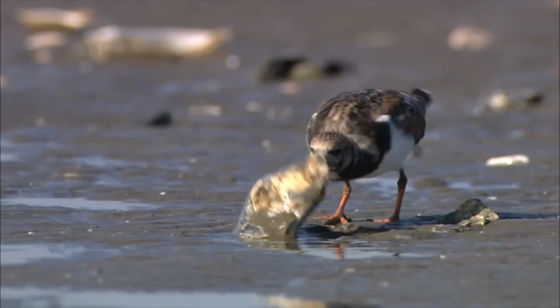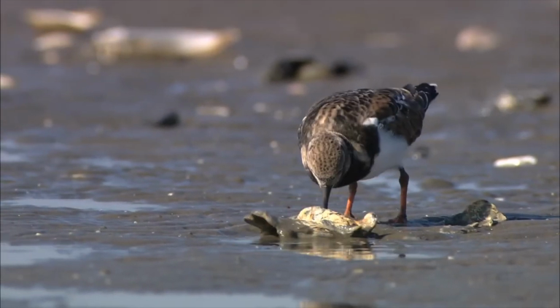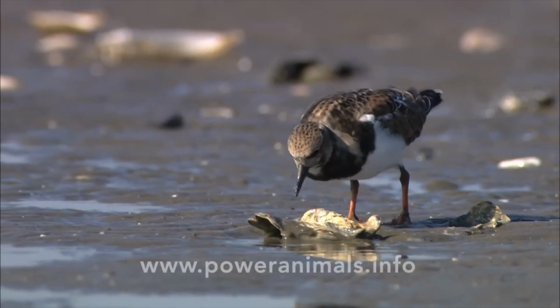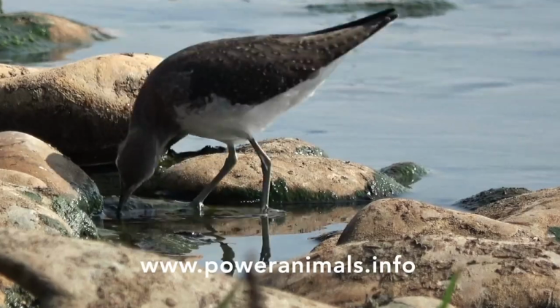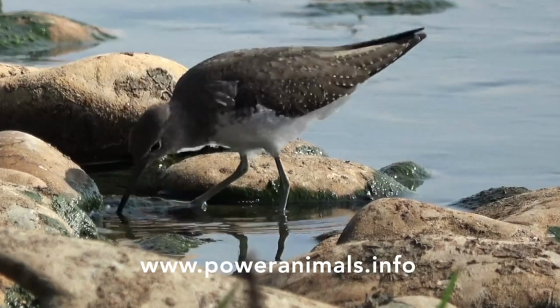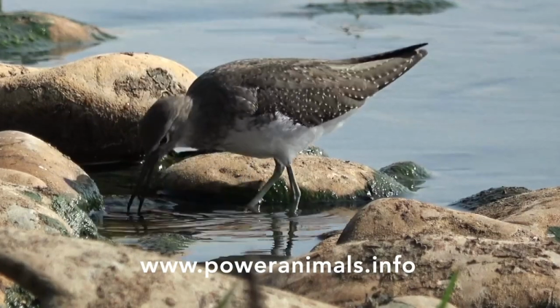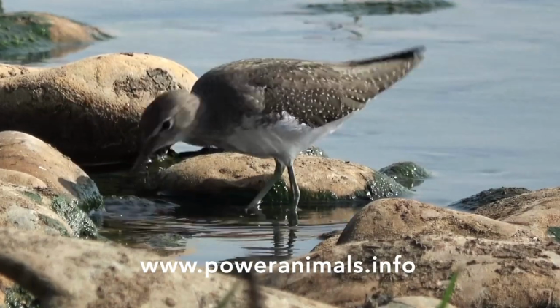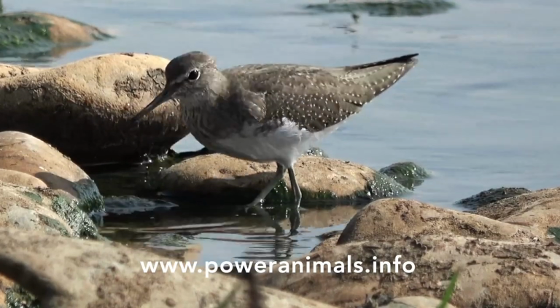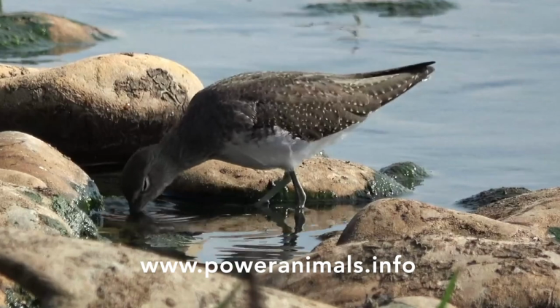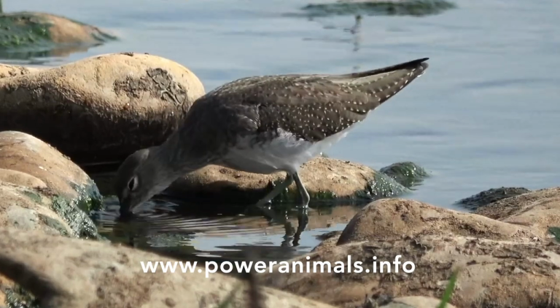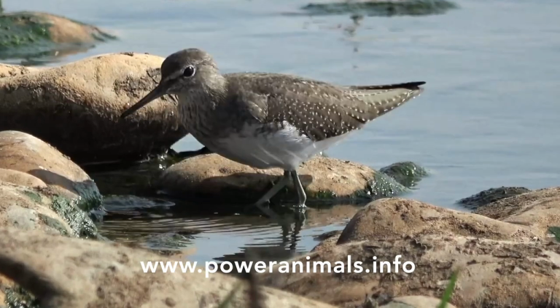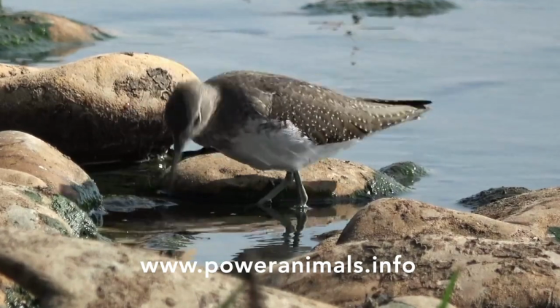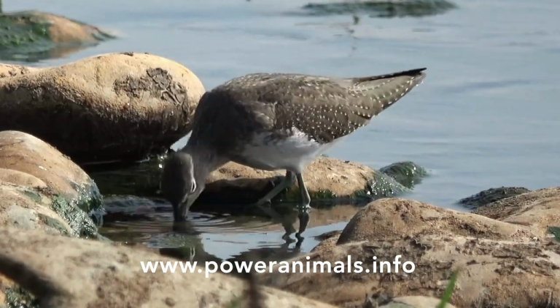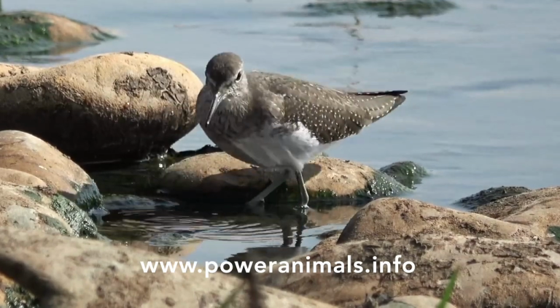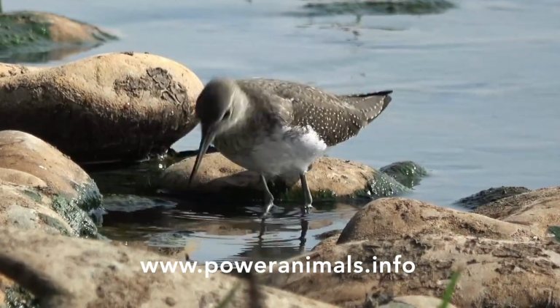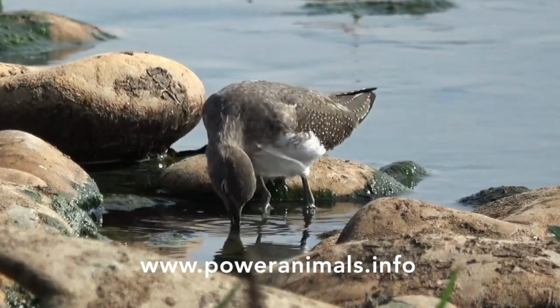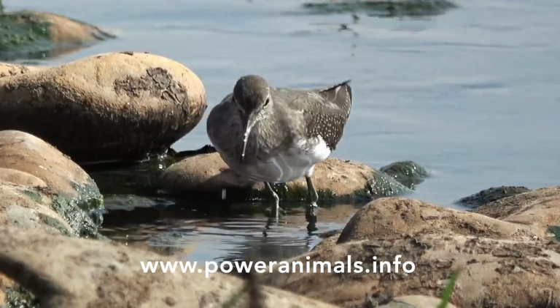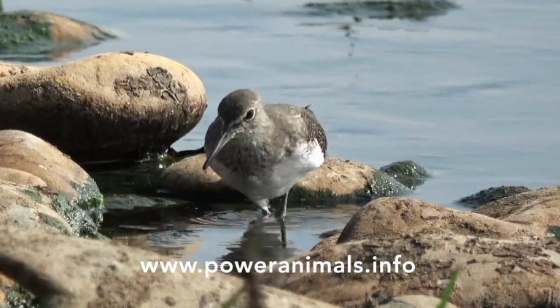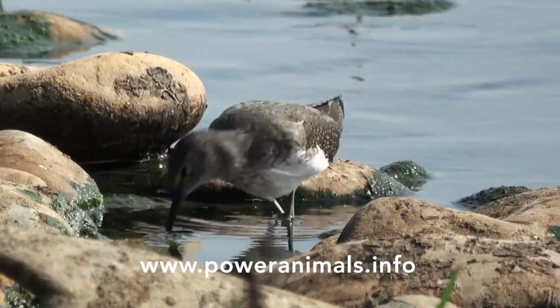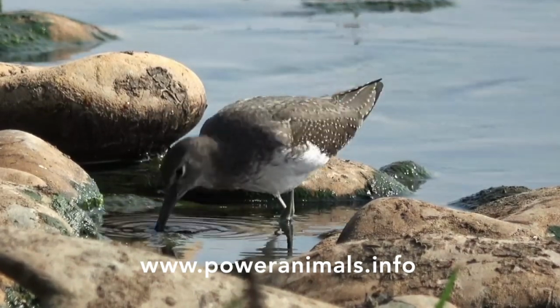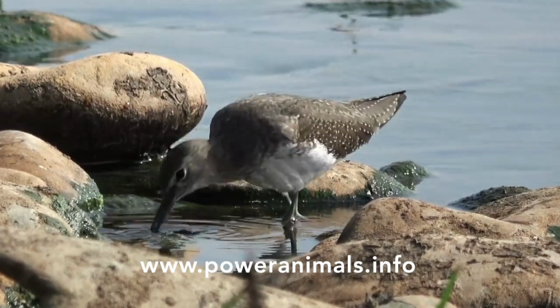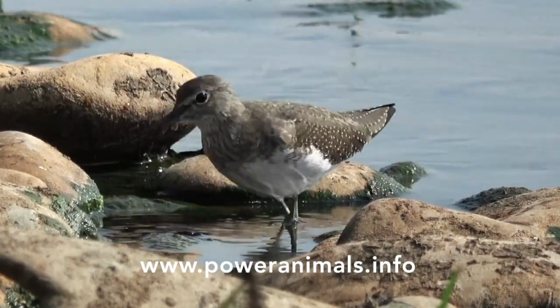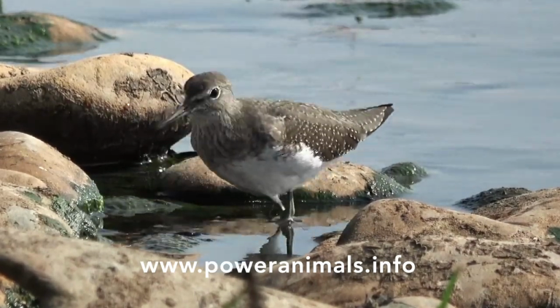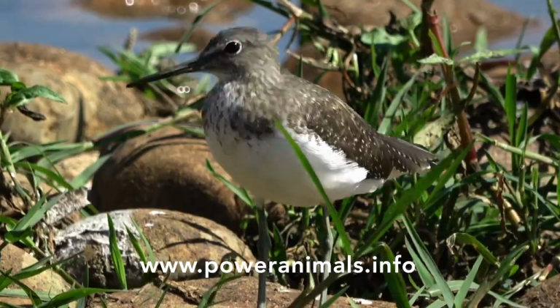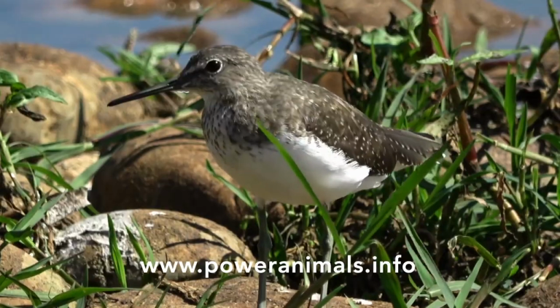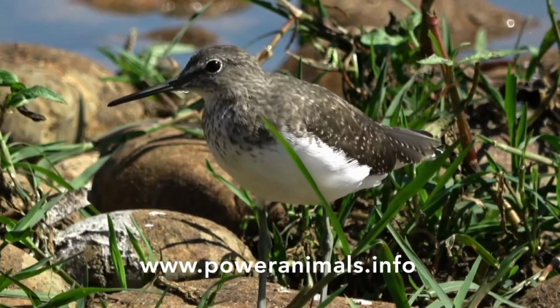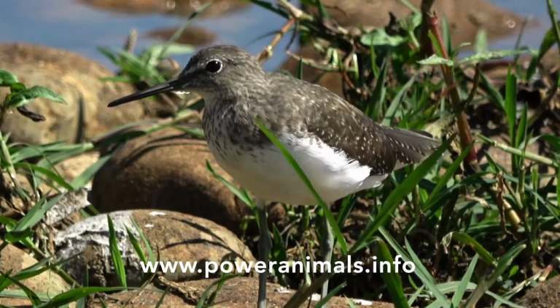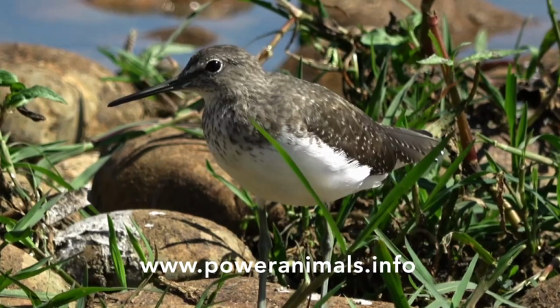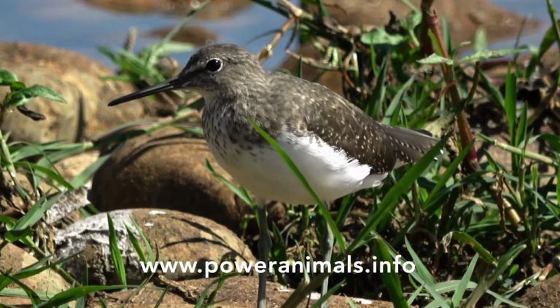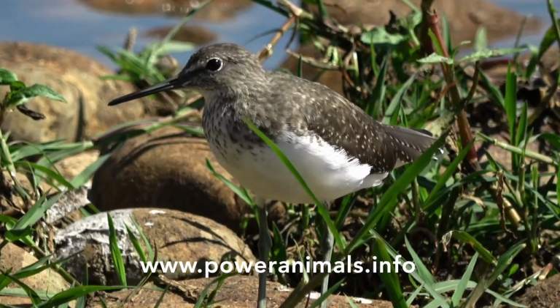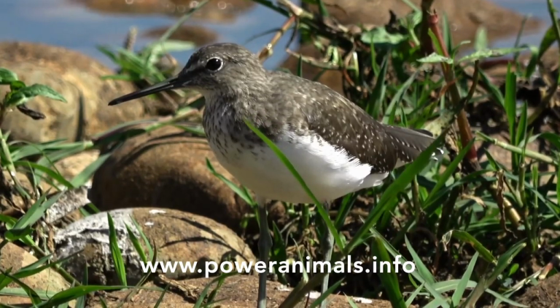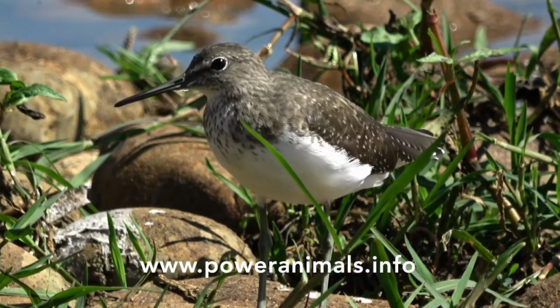Visit our website to read about the many virtues of the animals and to get a free power animal reading. Thank you for subscribing and have a great day.